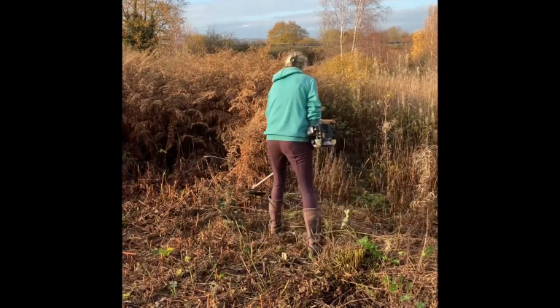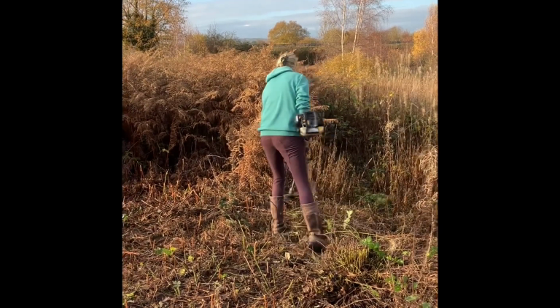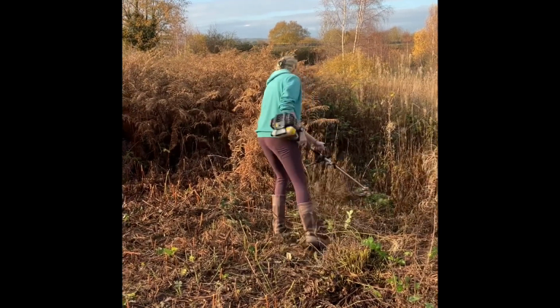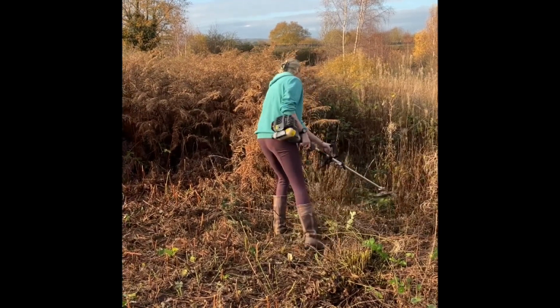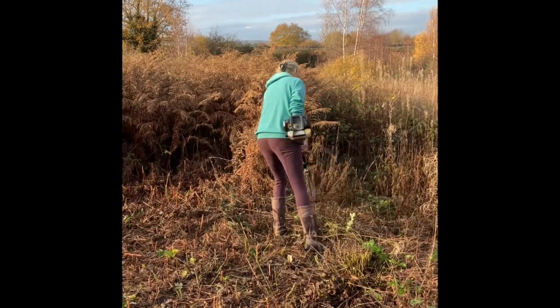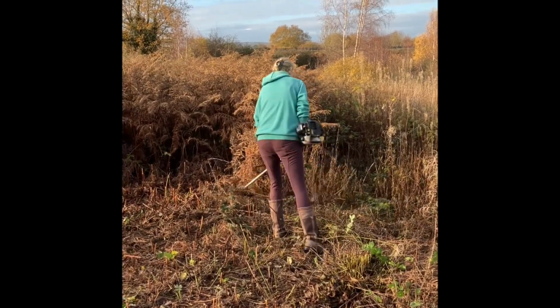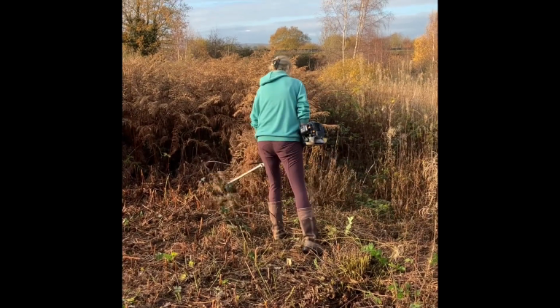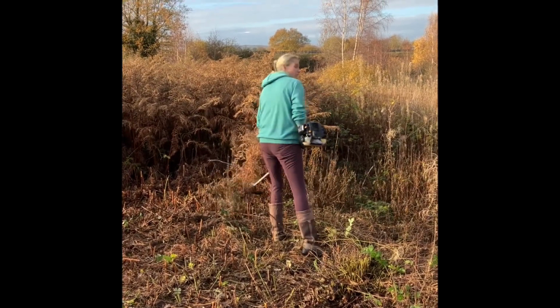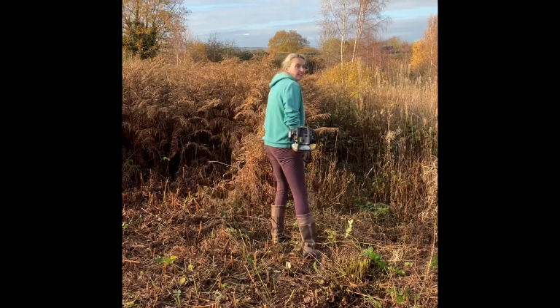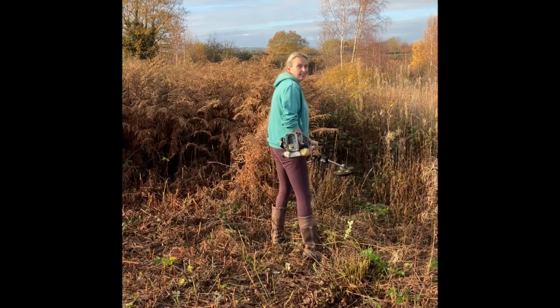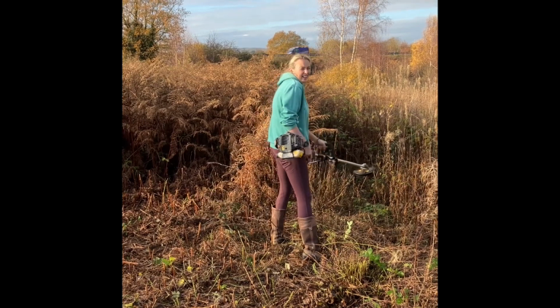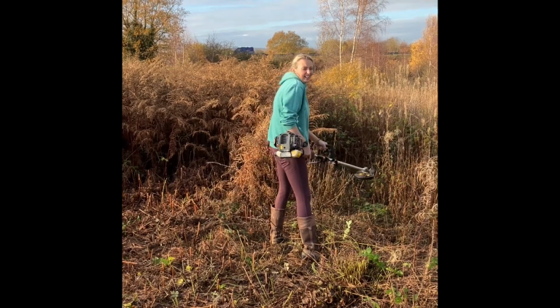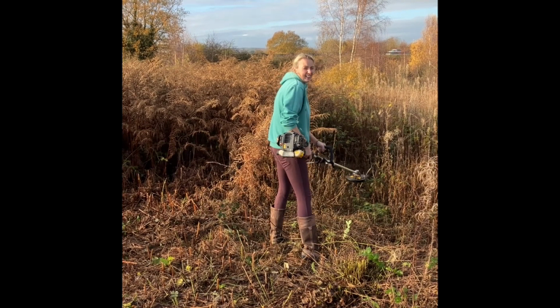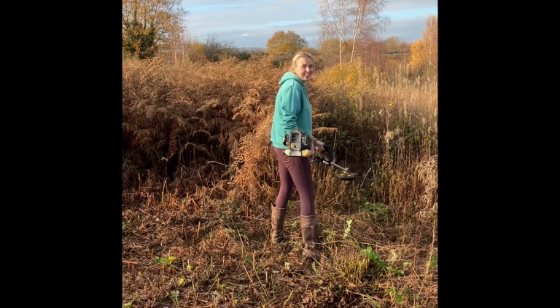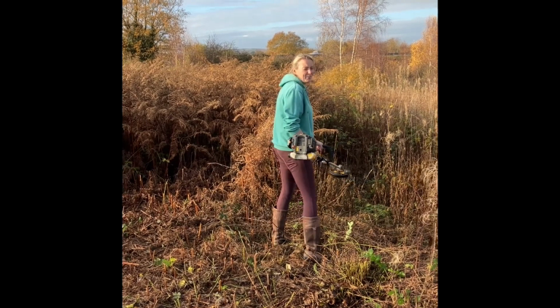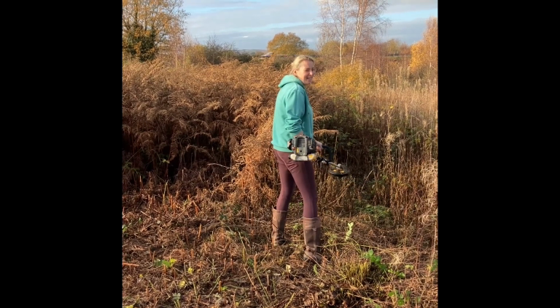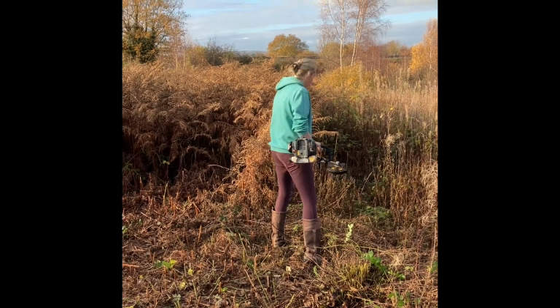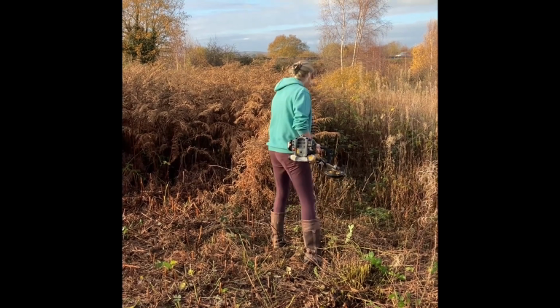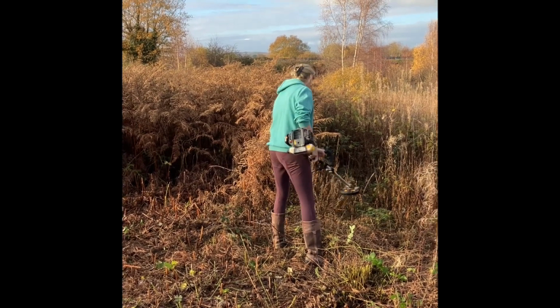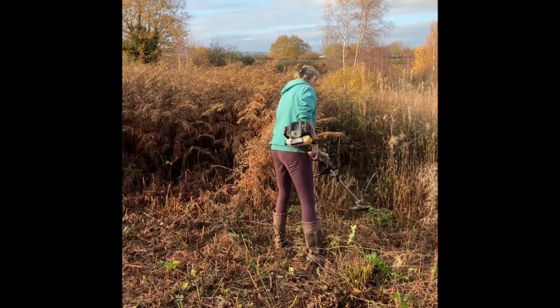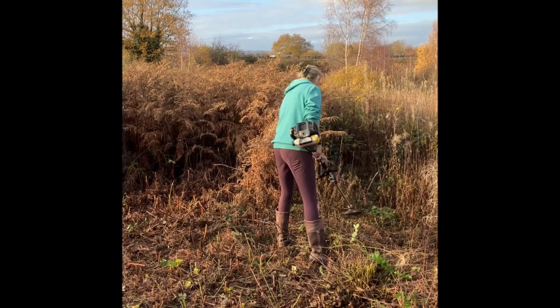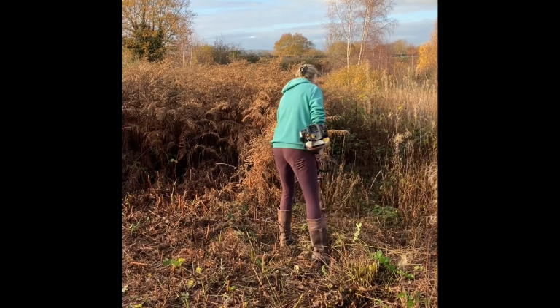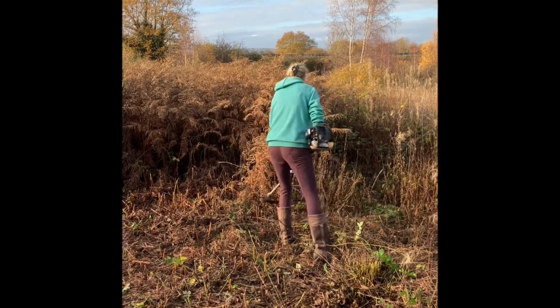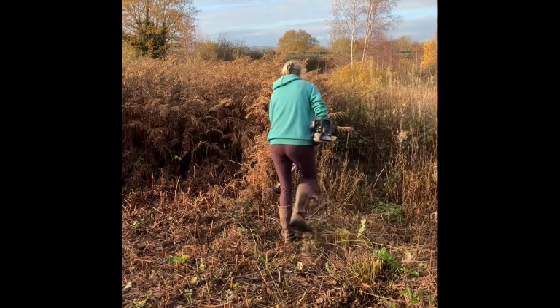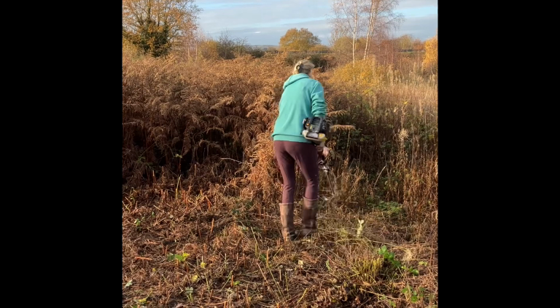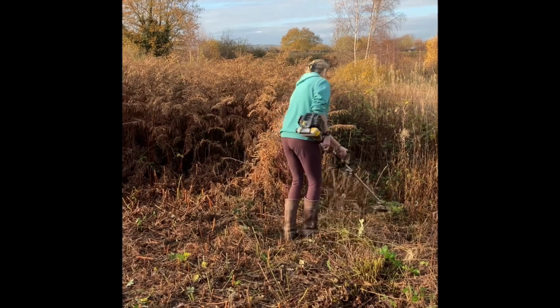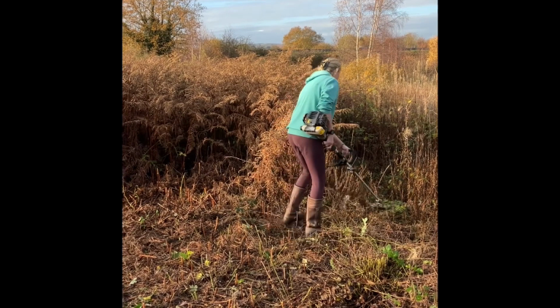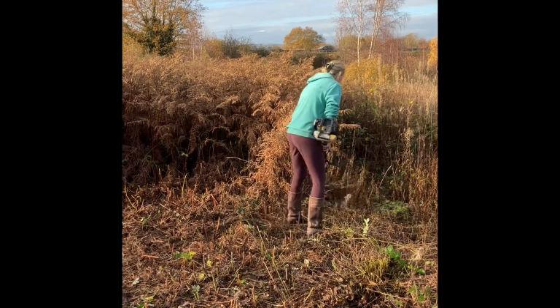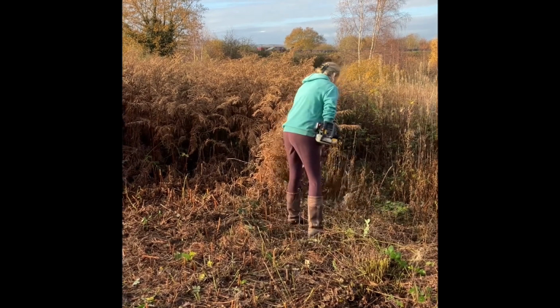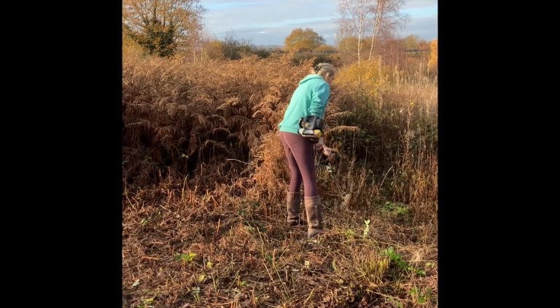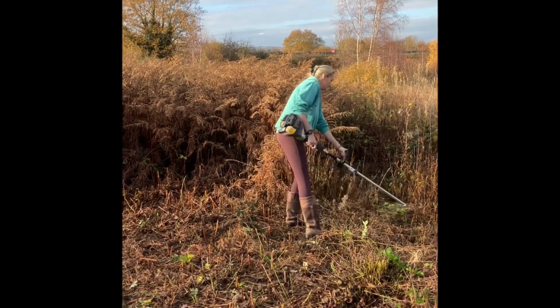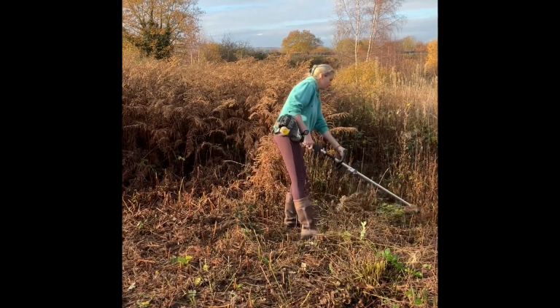And here is Emma in her natural environment. She's got a power tool, it's doing the job. The field is coming down — the field will not win.